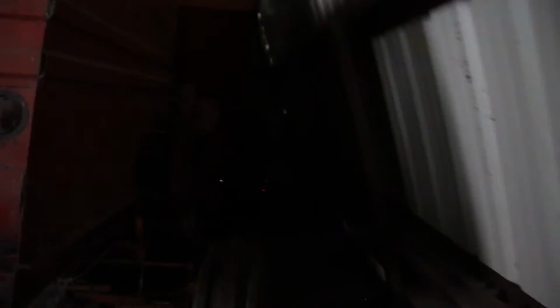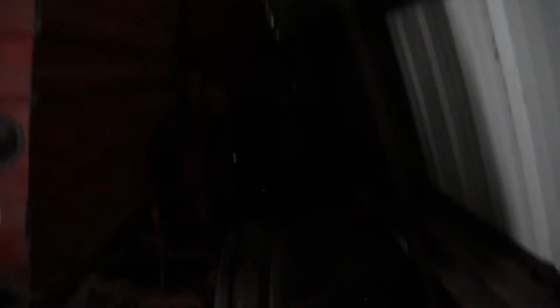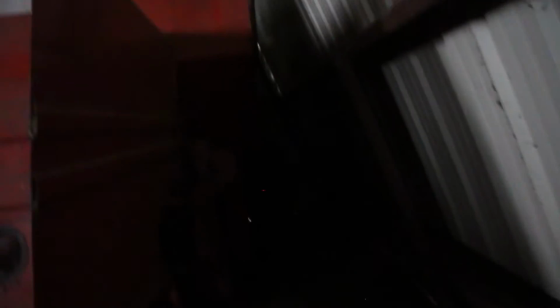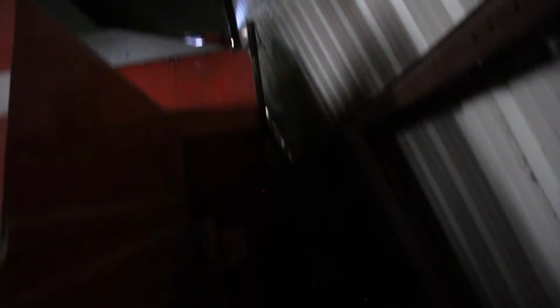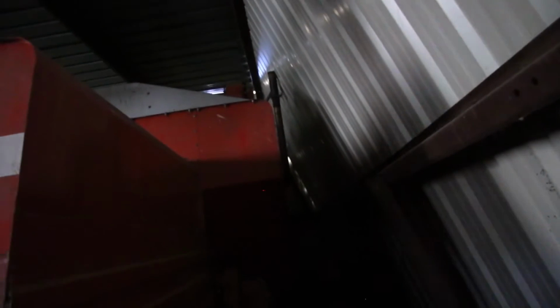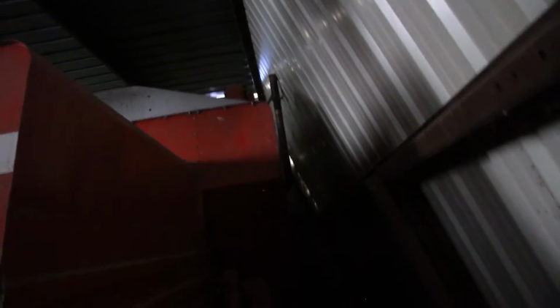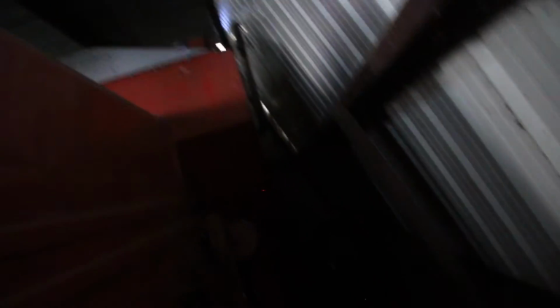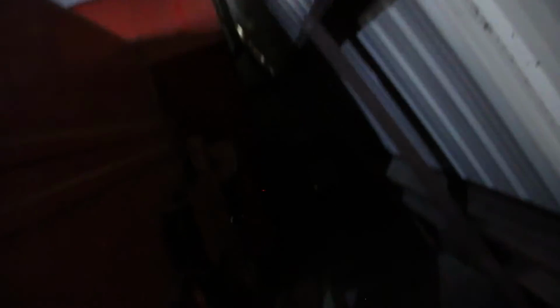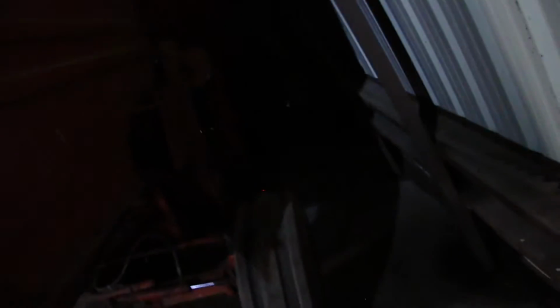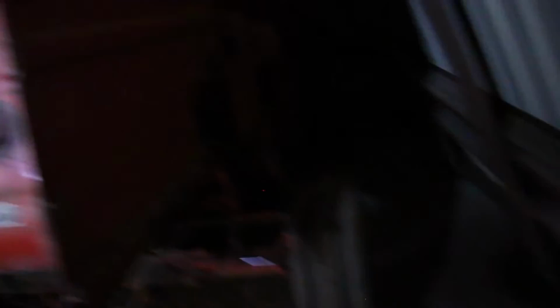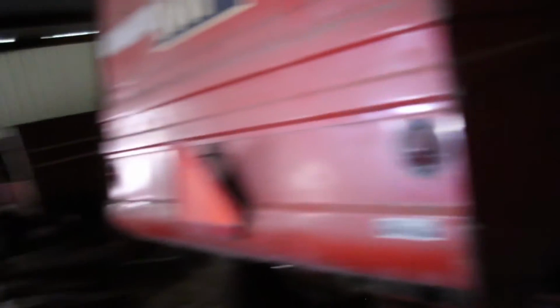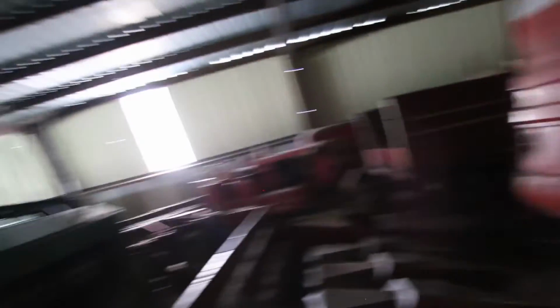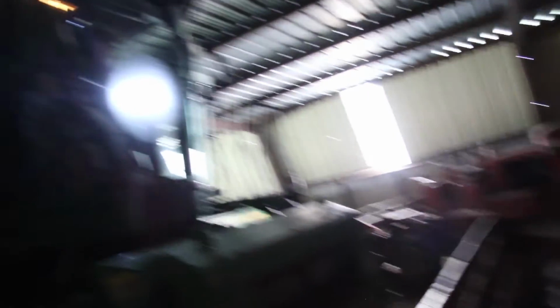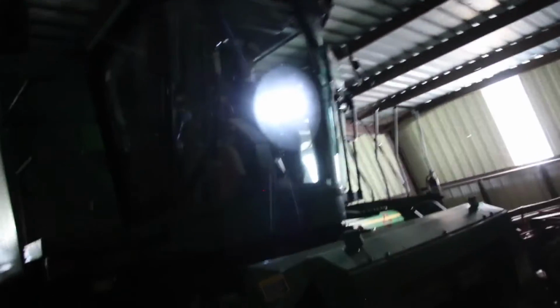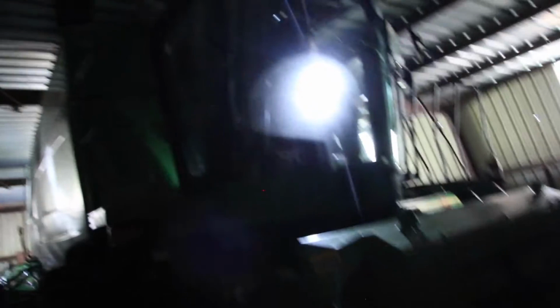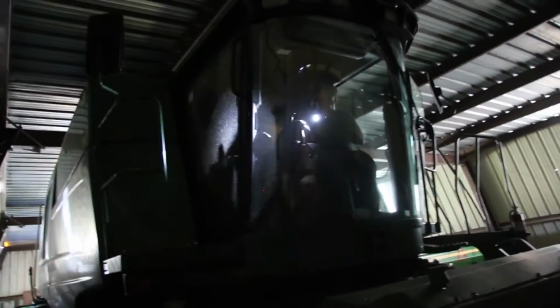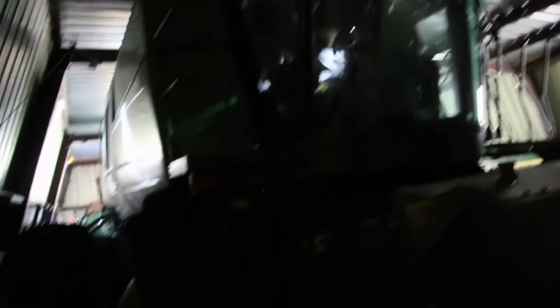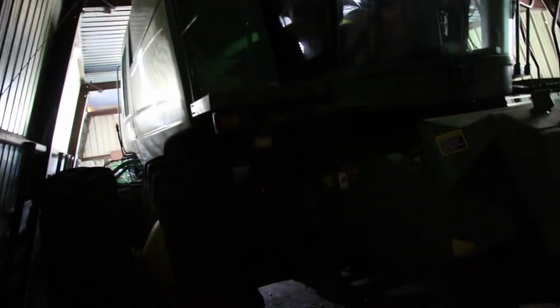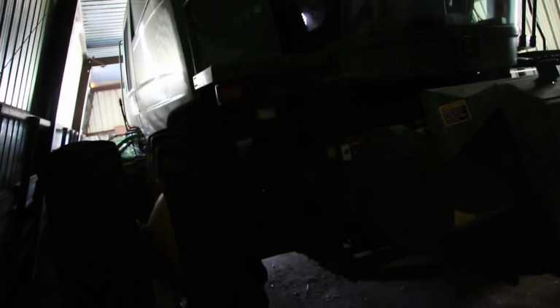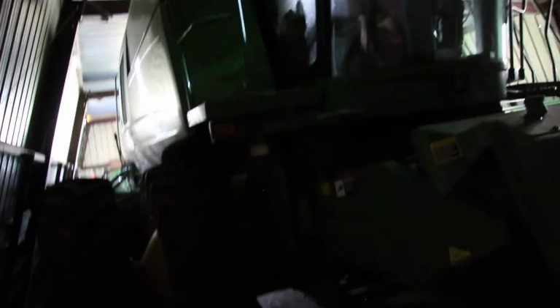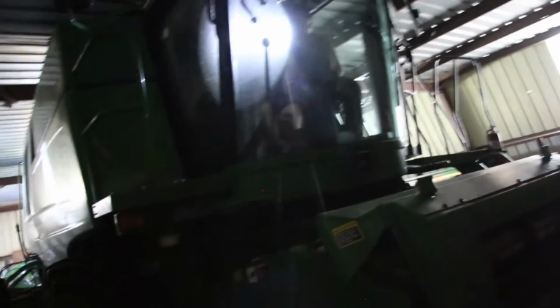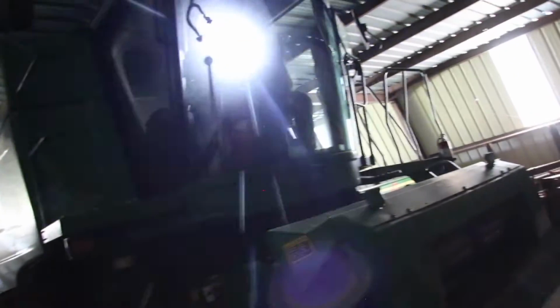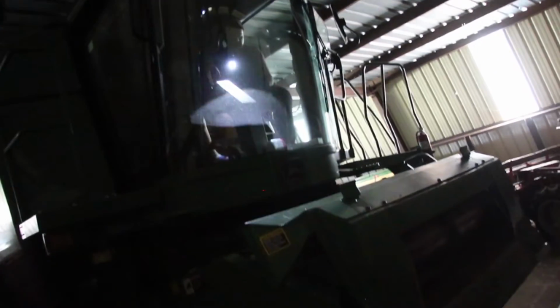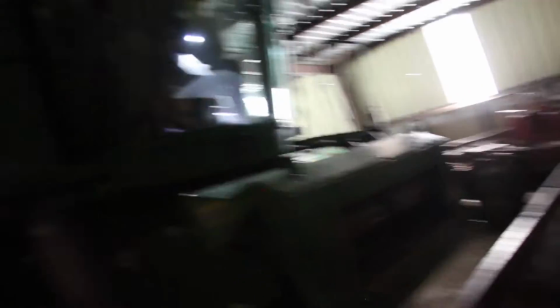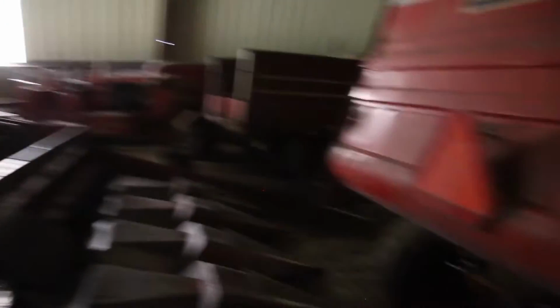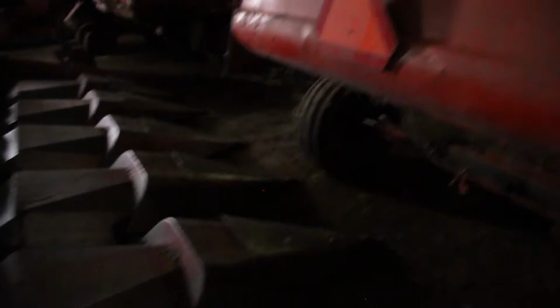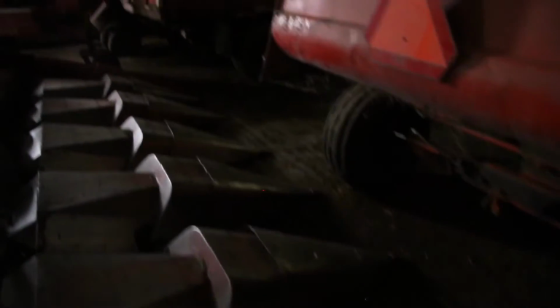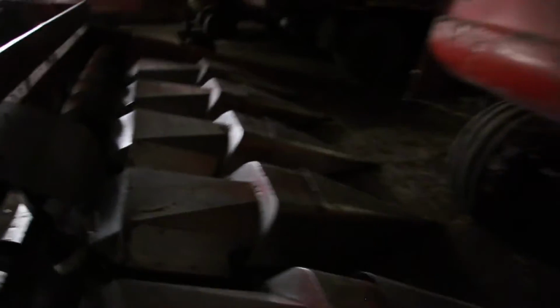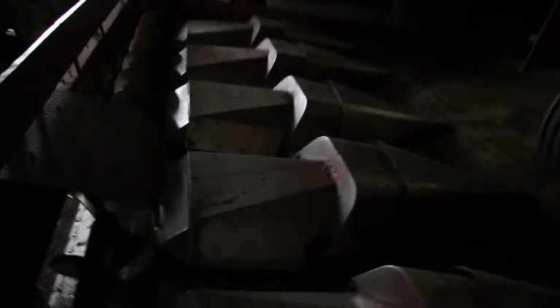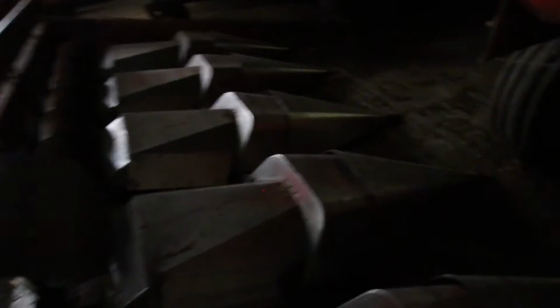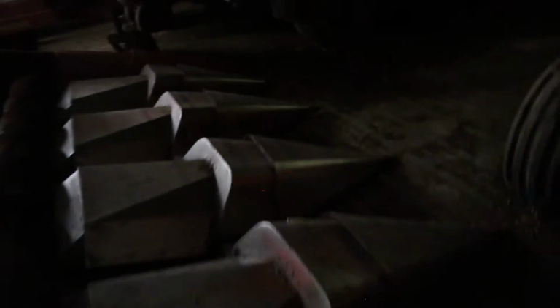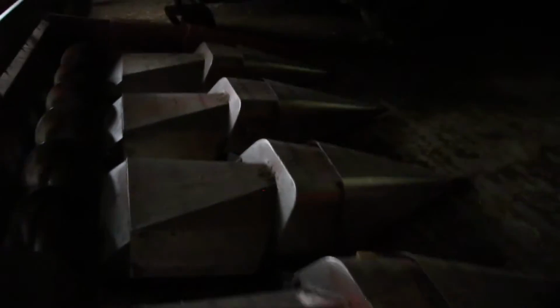There's my dad's combine, one he had in high school, 84 or something. Looks kind of dim, don't it? Yeah, we won't try to start it. I wouldn't mess with it.